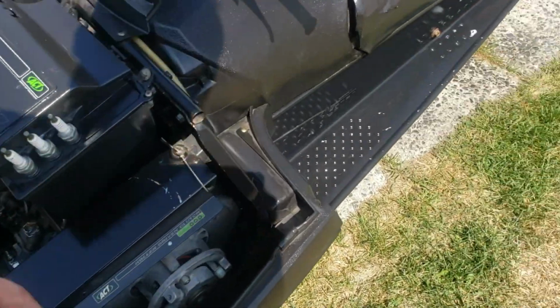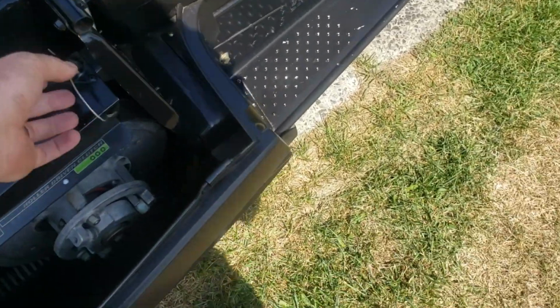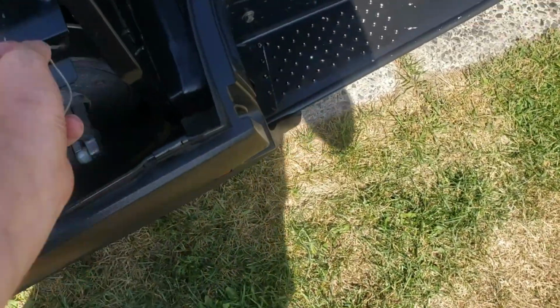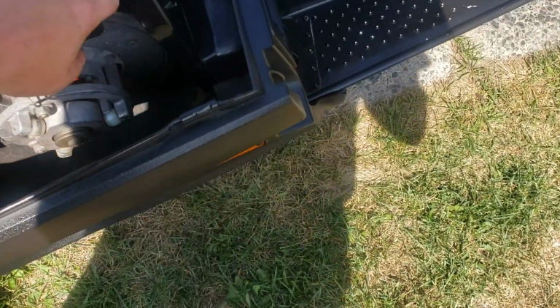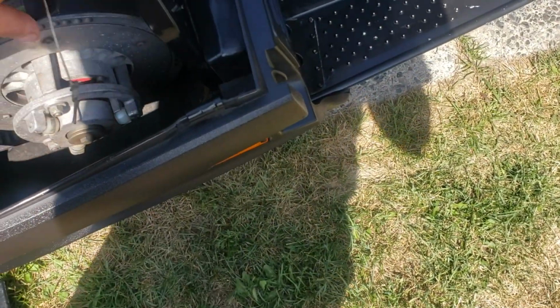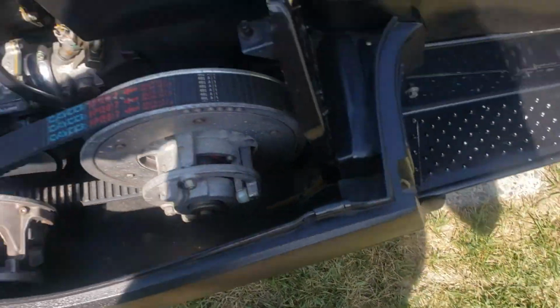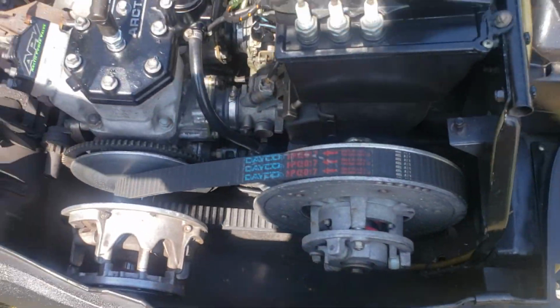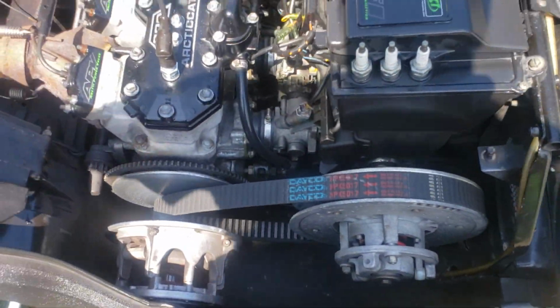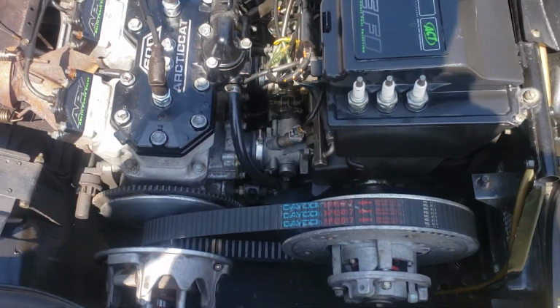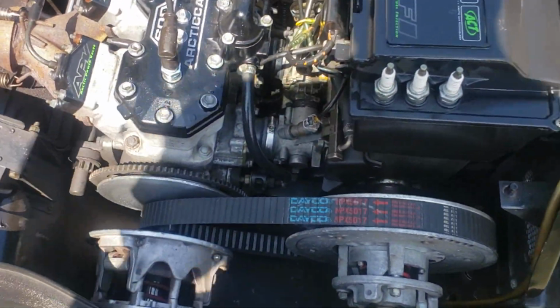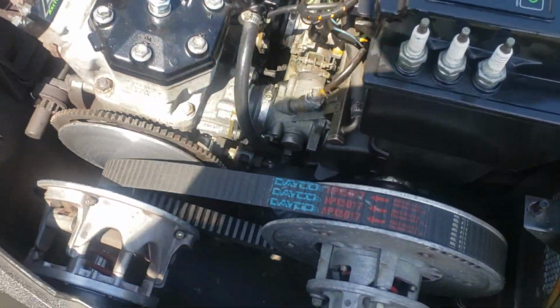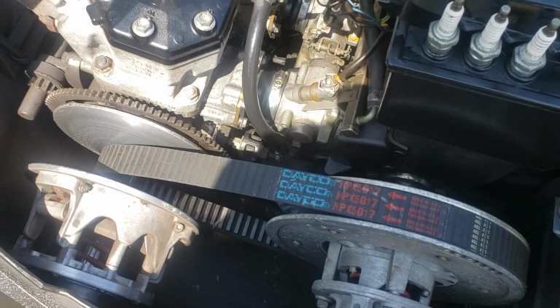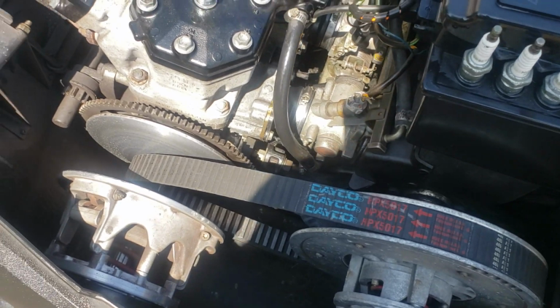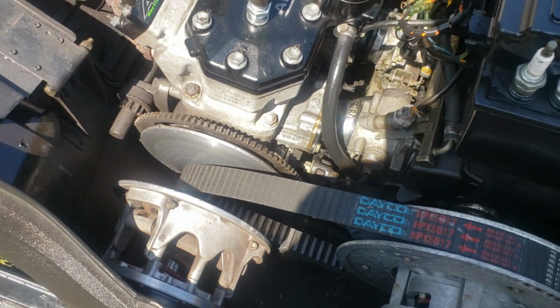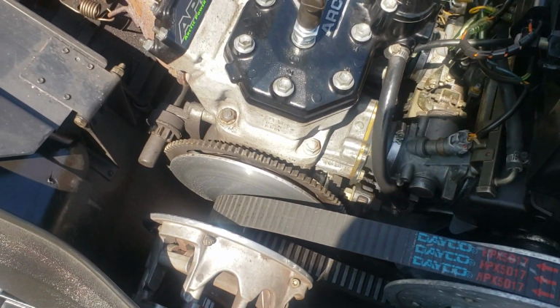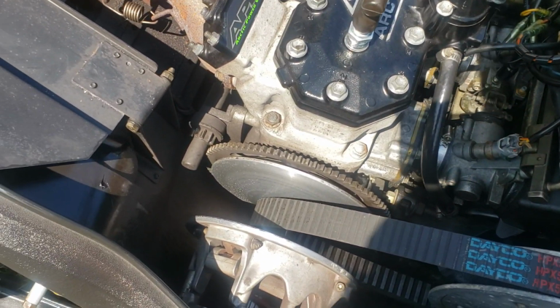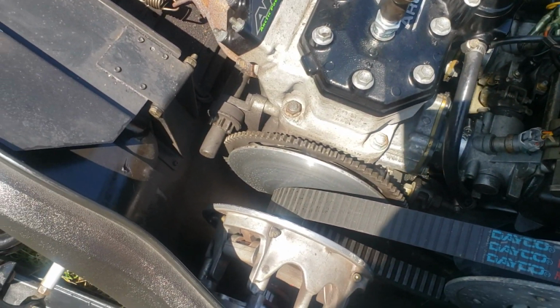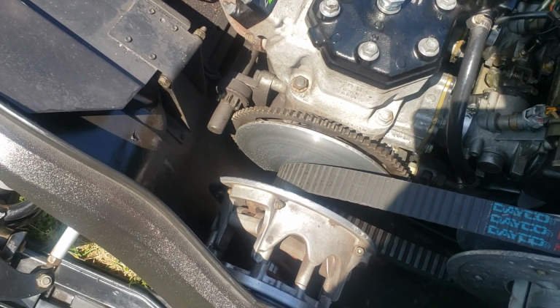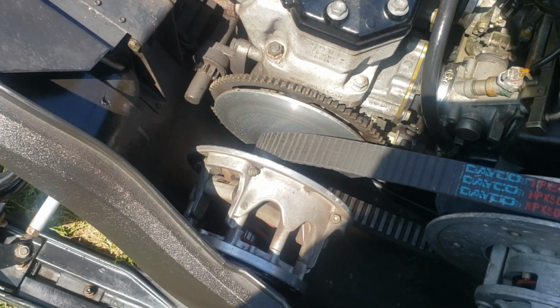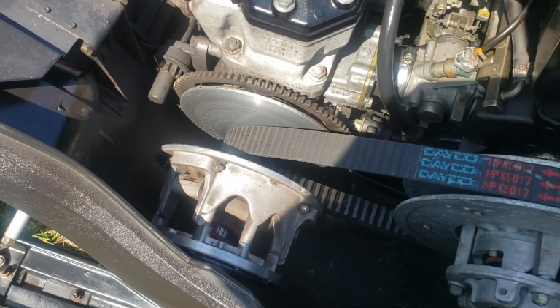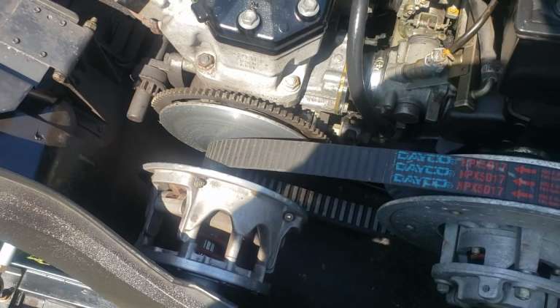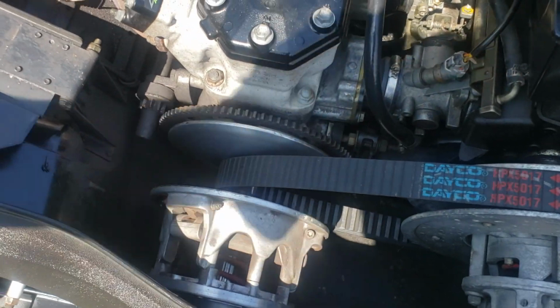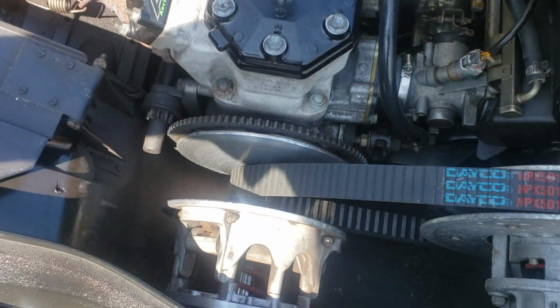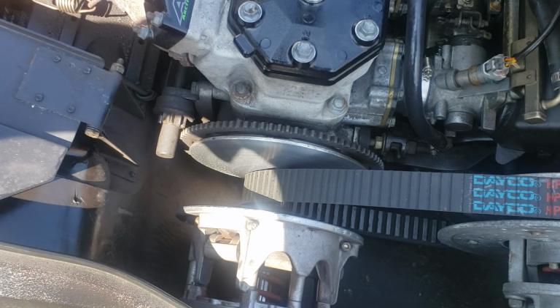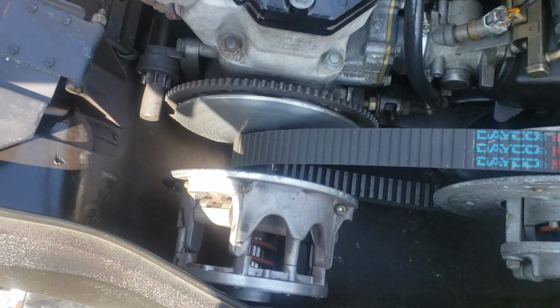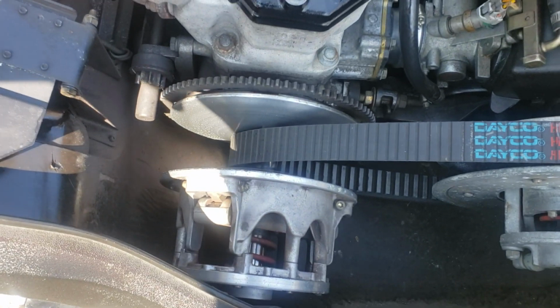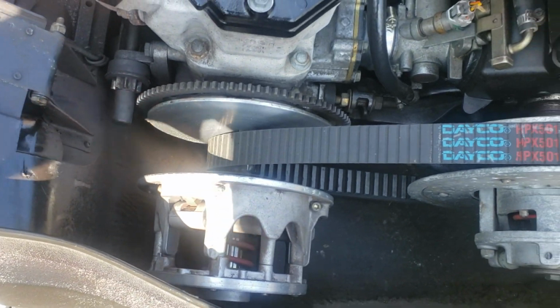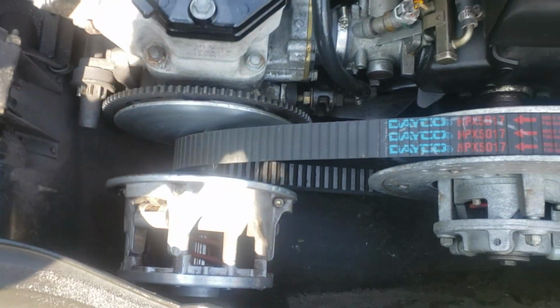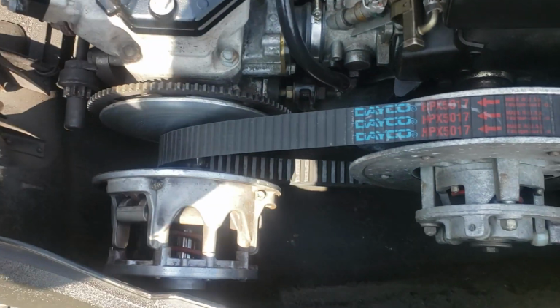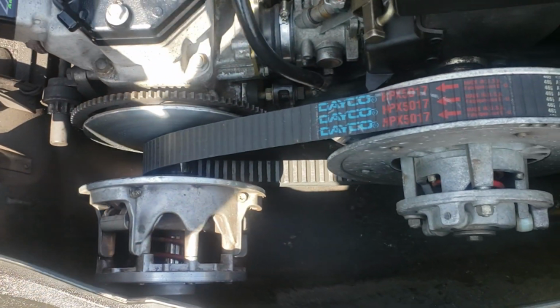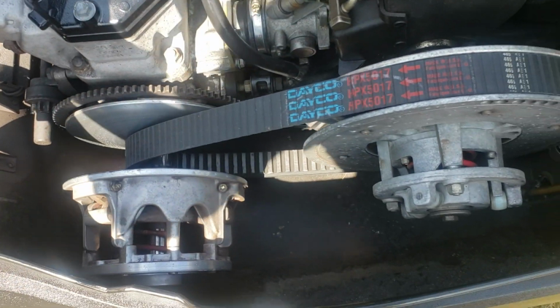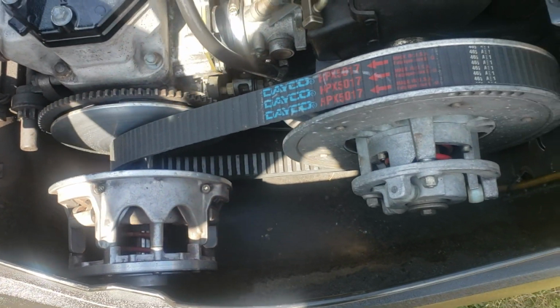Clutches seem good. There's a little deco belt. The sheaves are actually pretty nice. Weights slide pretty good. There's a little corrosion on the inside on that spring on the primary, but it's really not too bad.